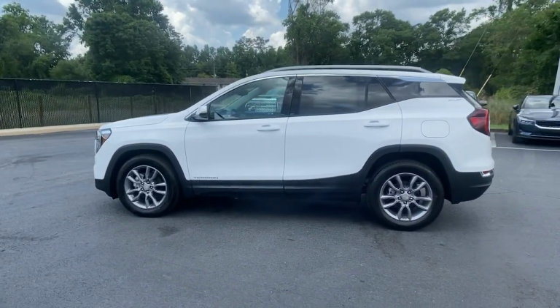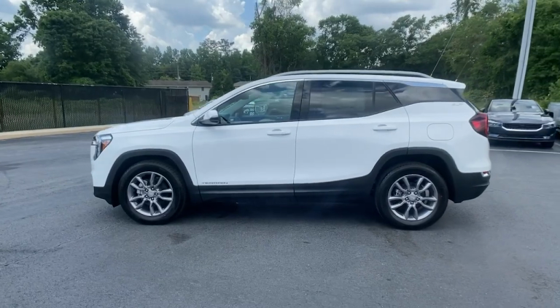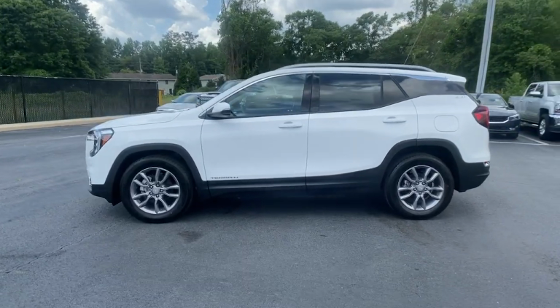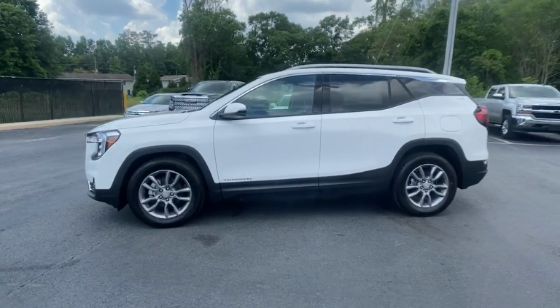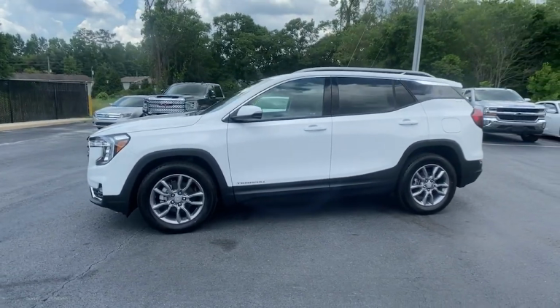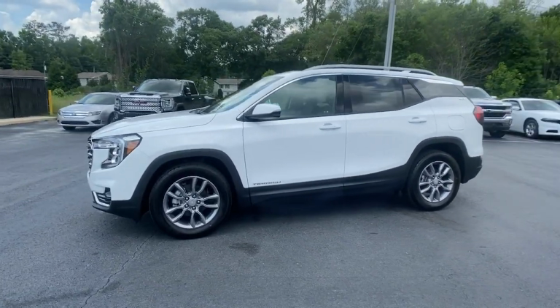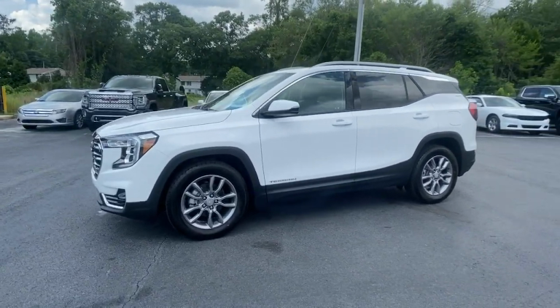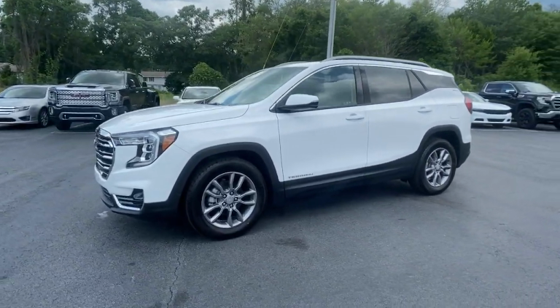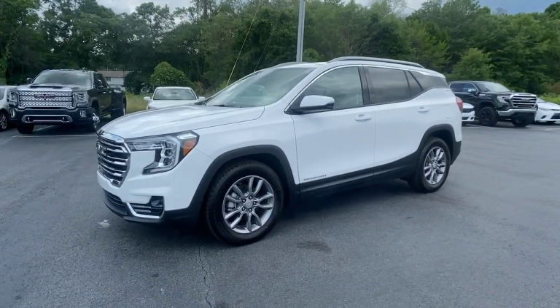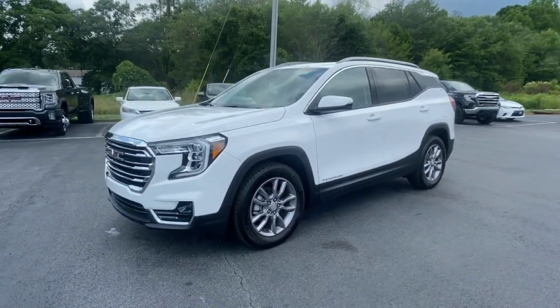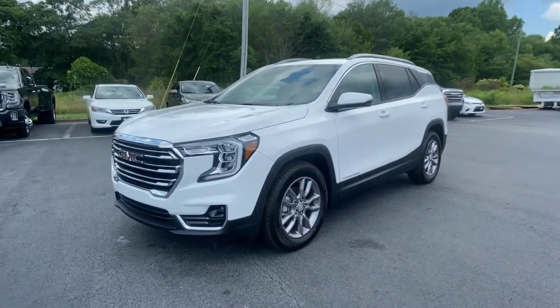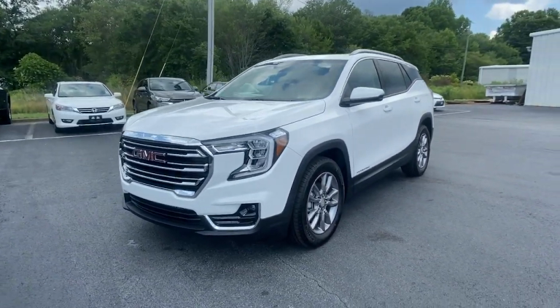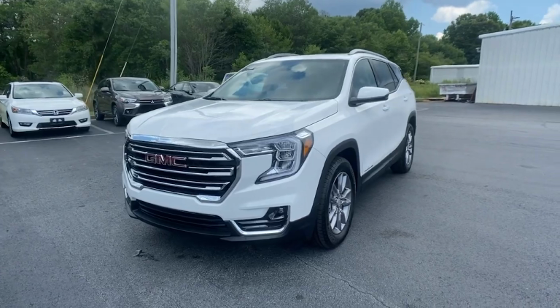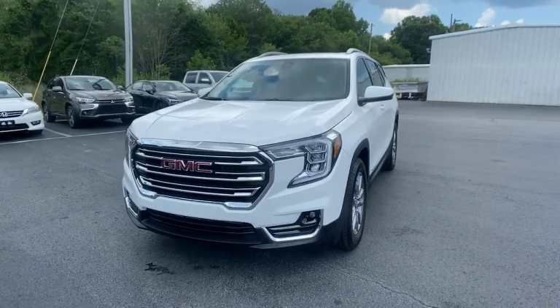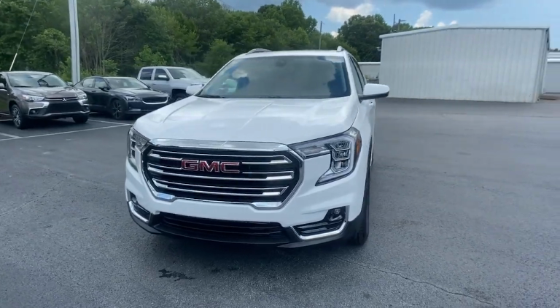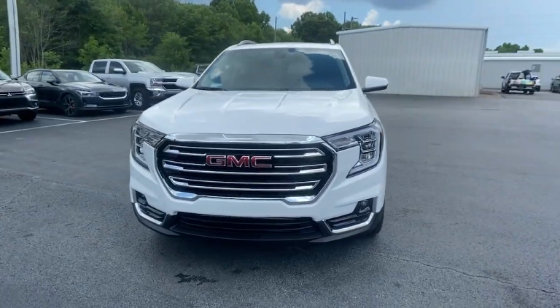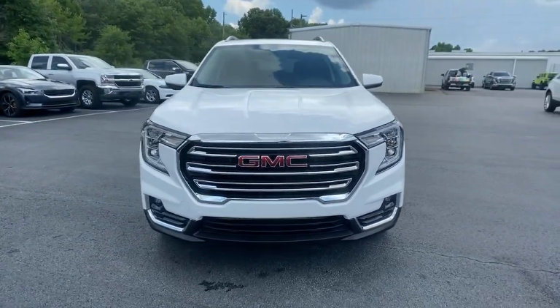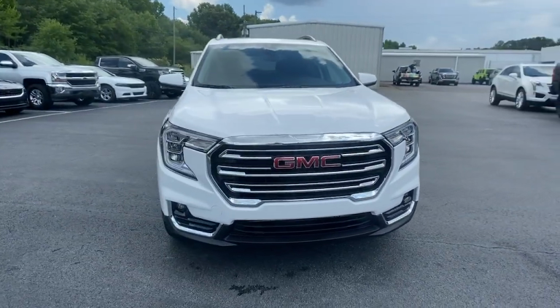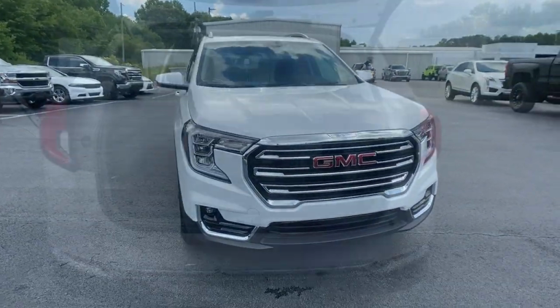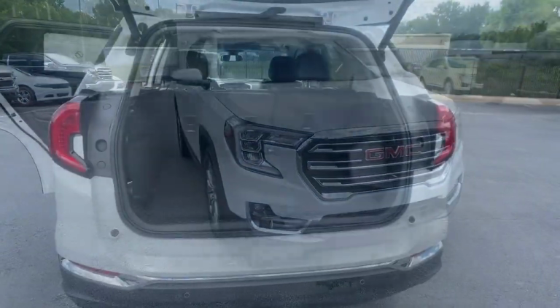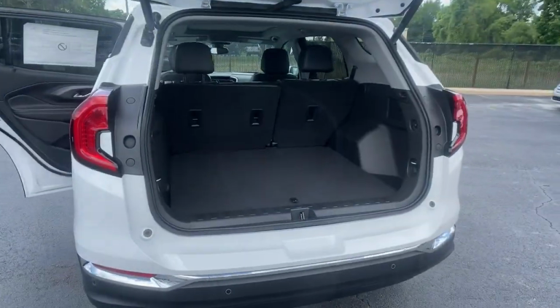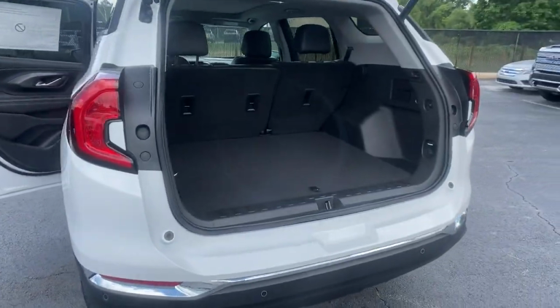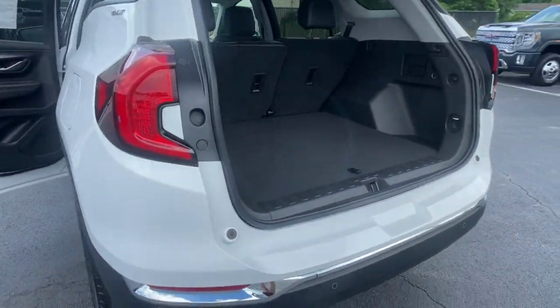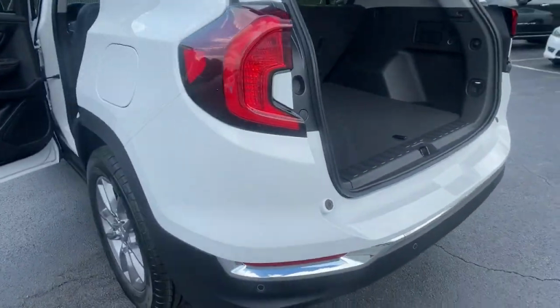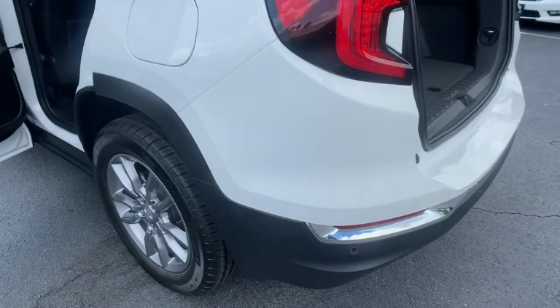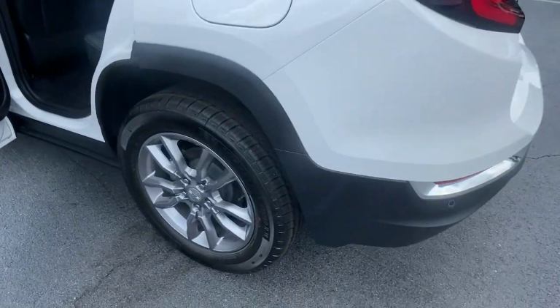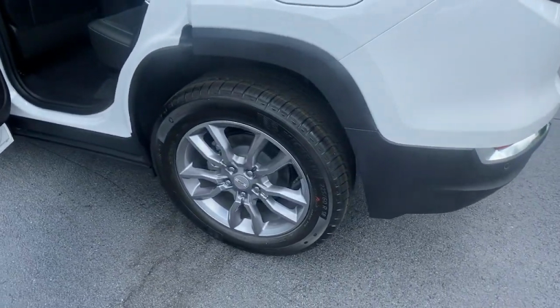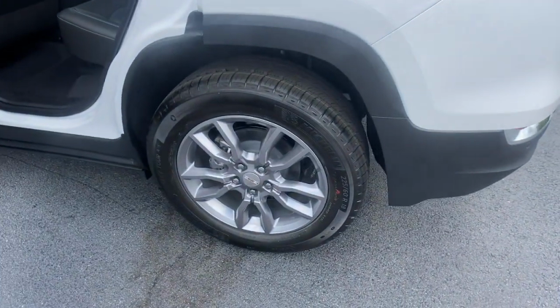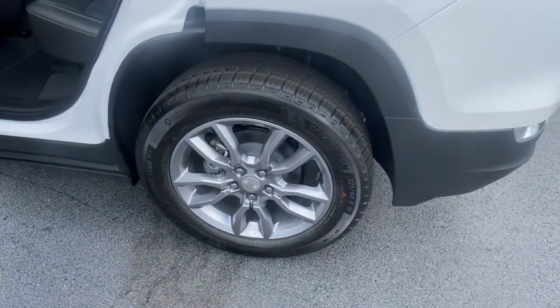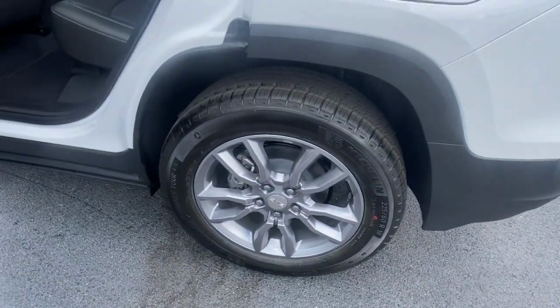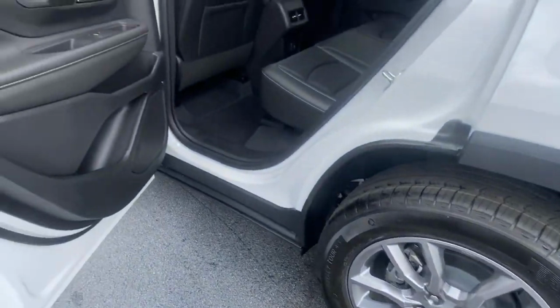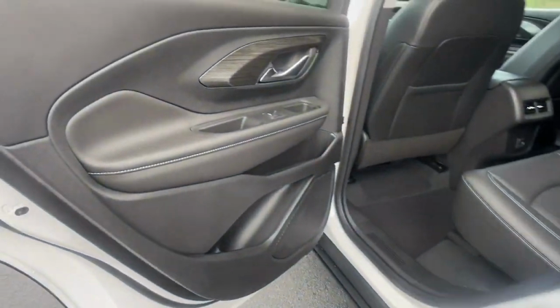Sun moonroof, keyless entry, adaptive cruise control, power passenger seat, power lift gate, fog lamps, electronic stability control, dual zone AC, power driver seat, heated front seat.